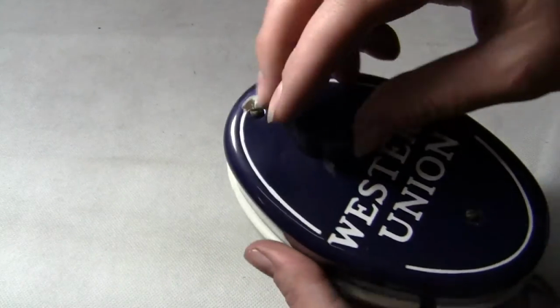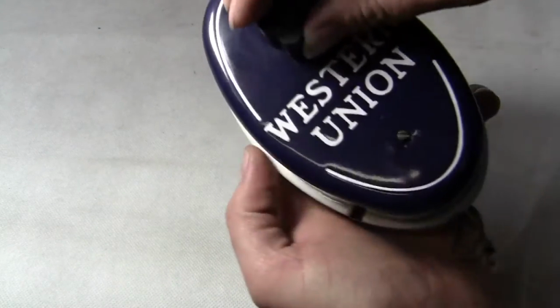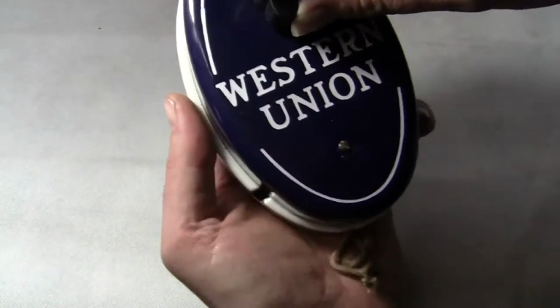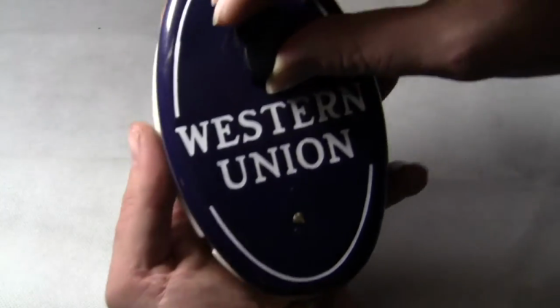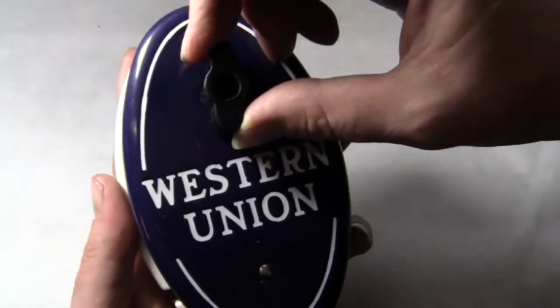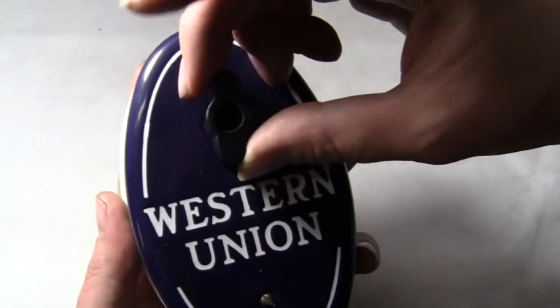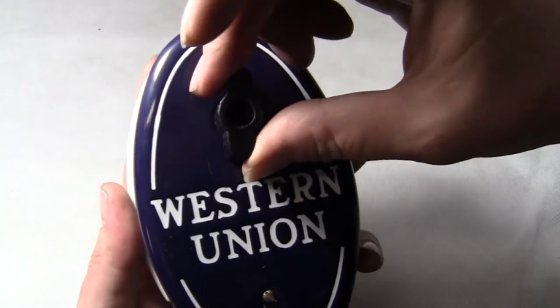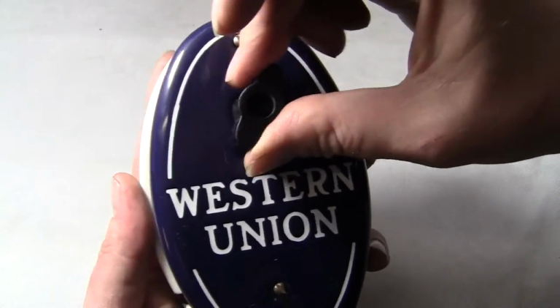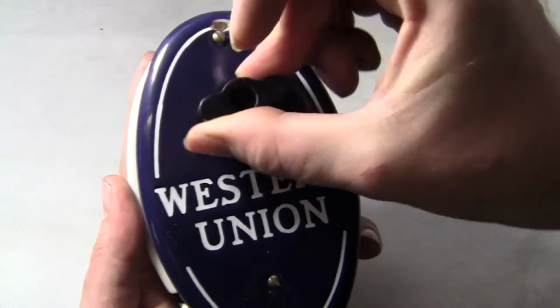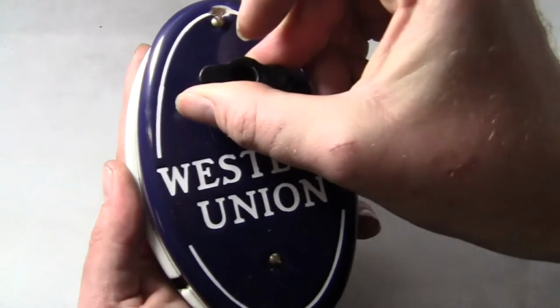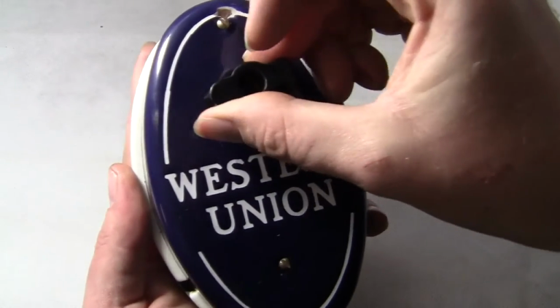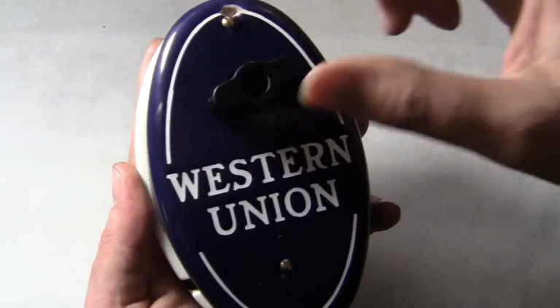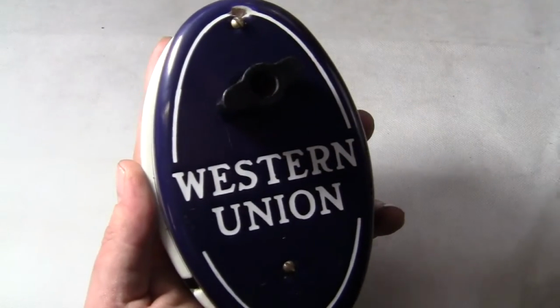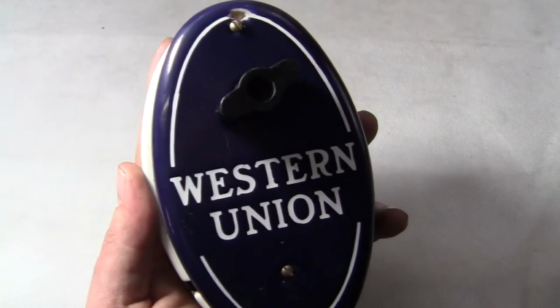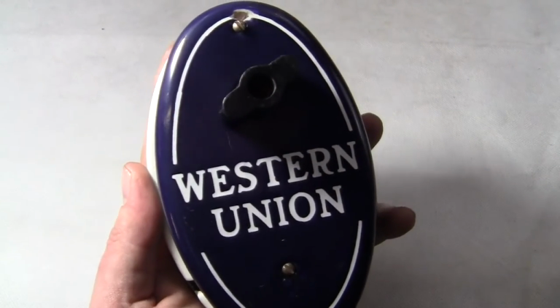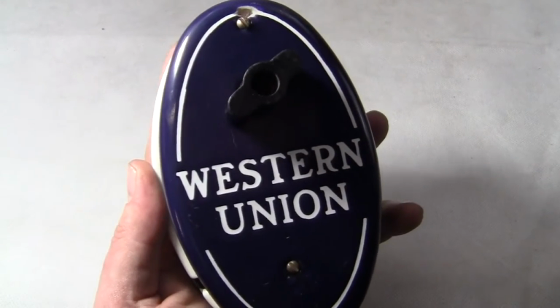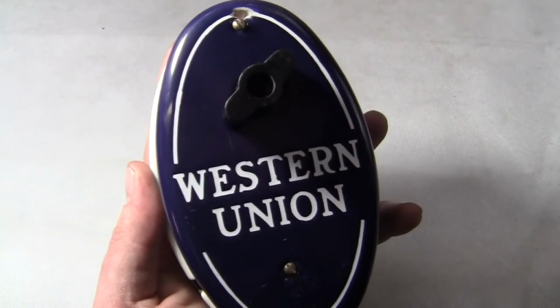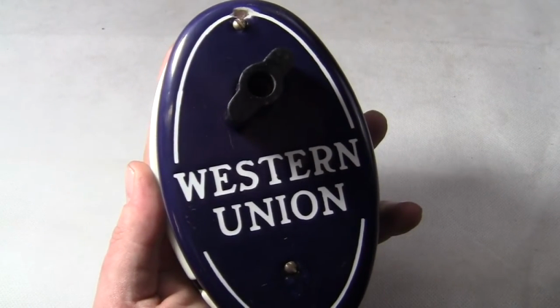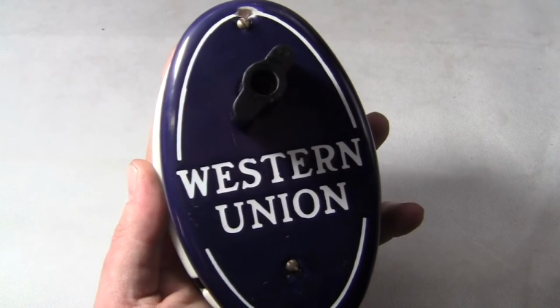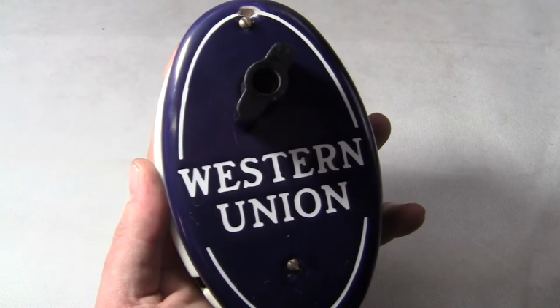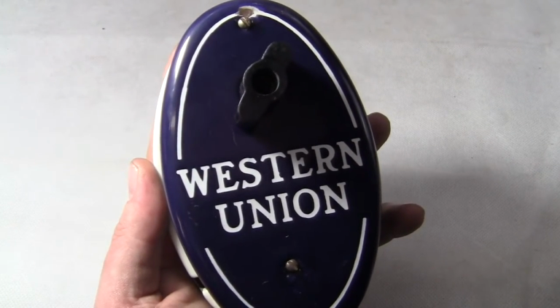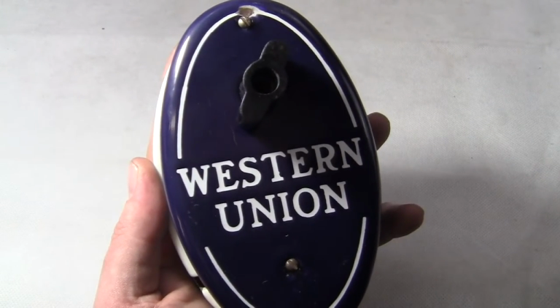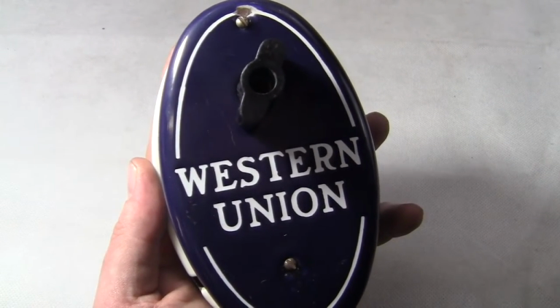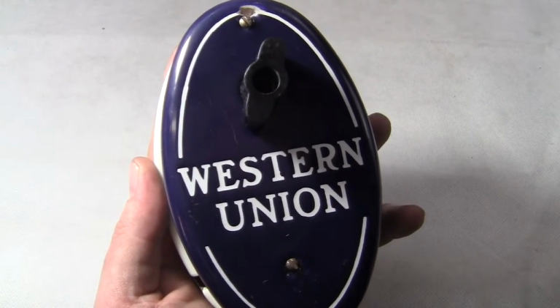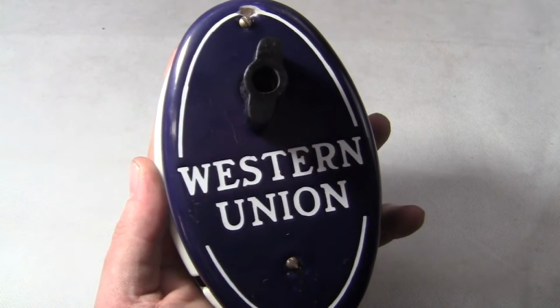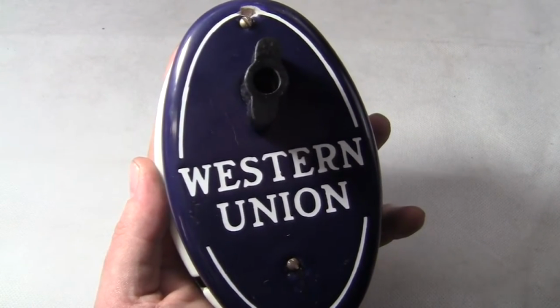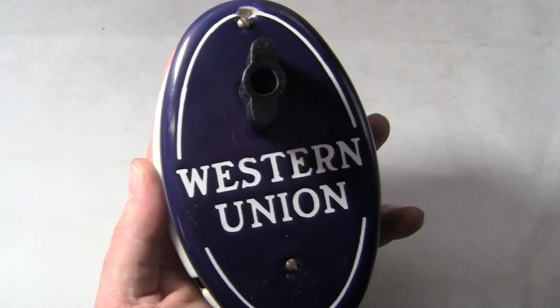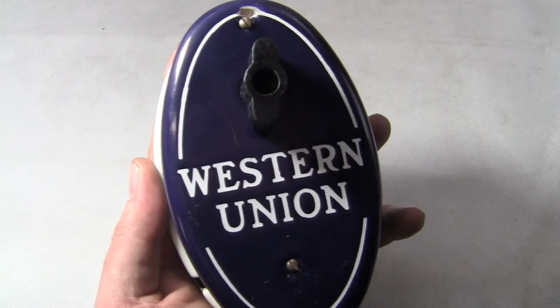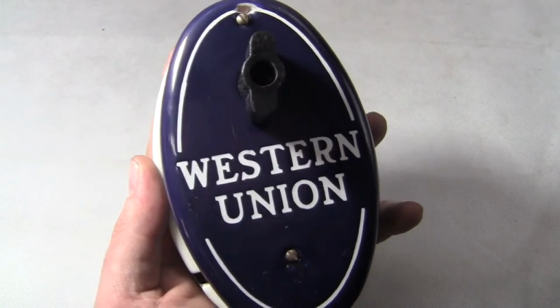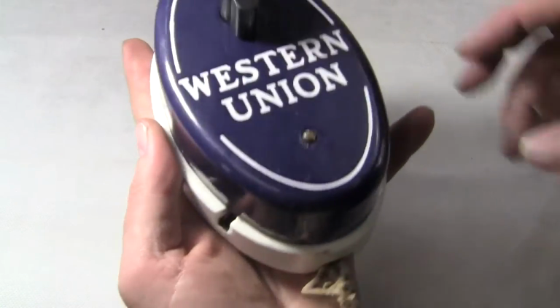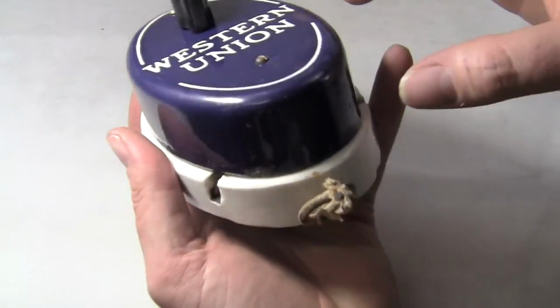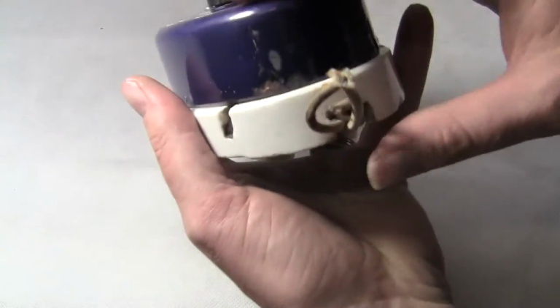It works. Just turn the knob. That's how it works.